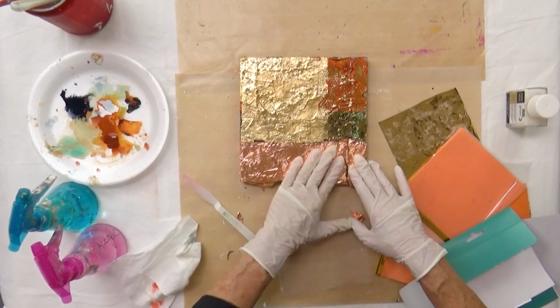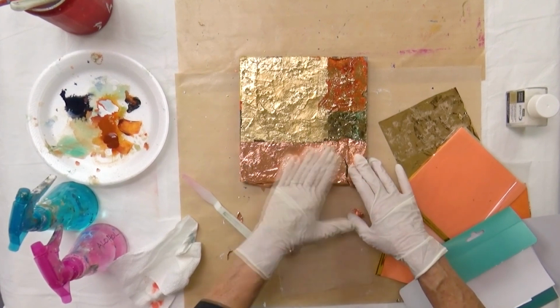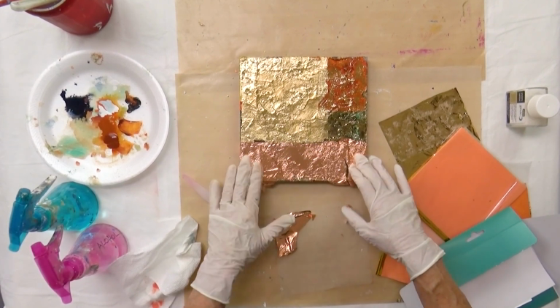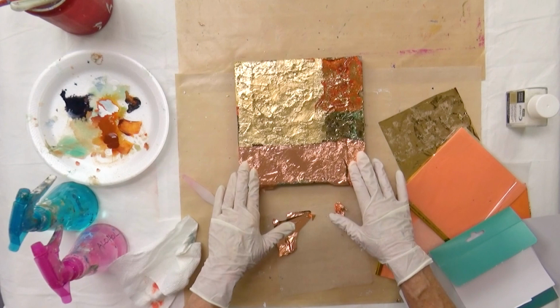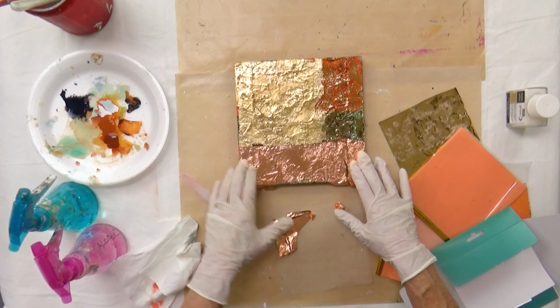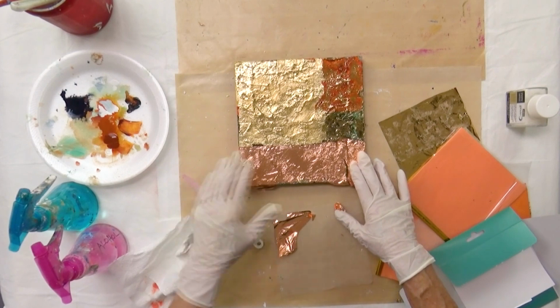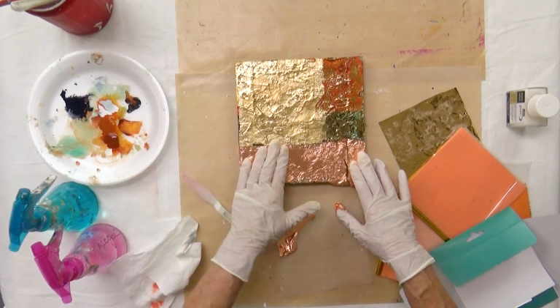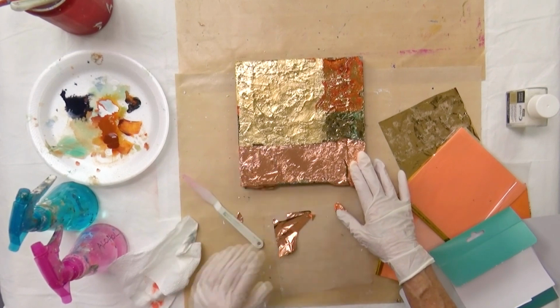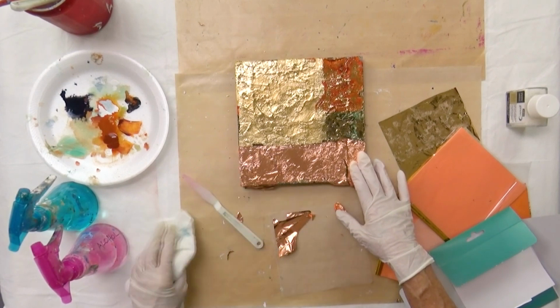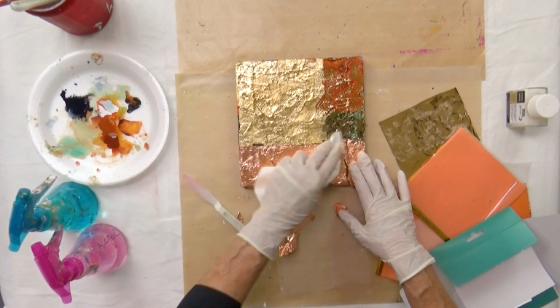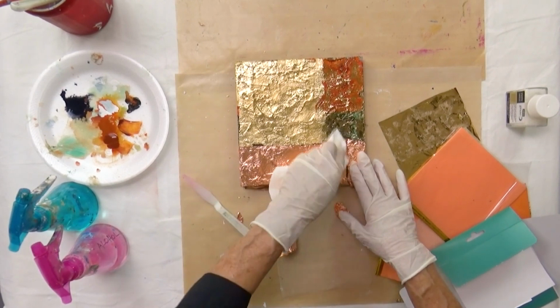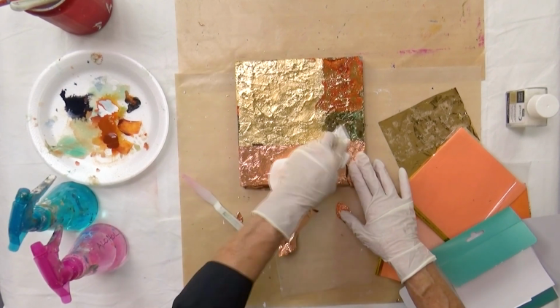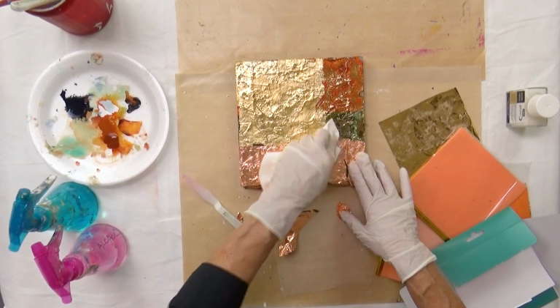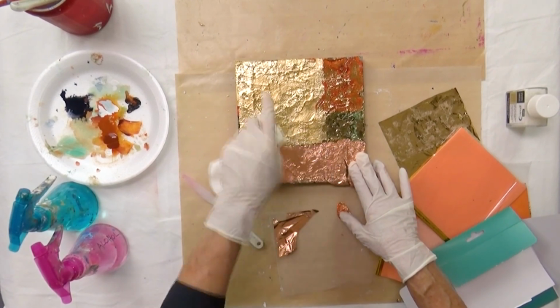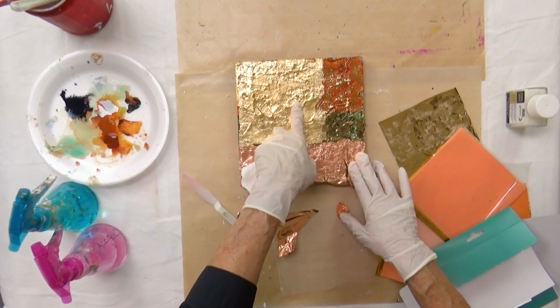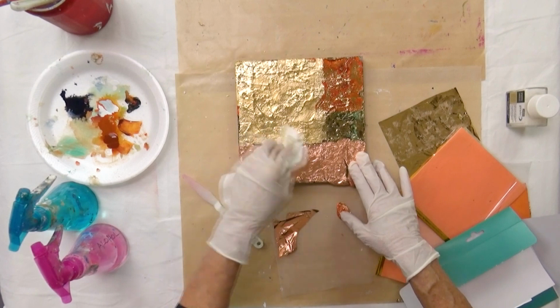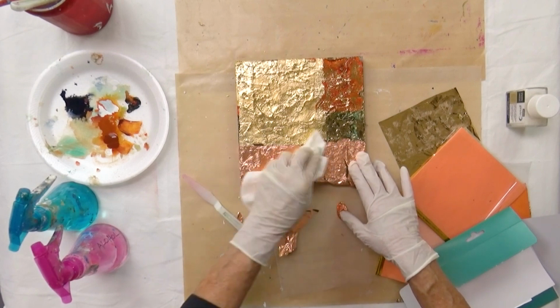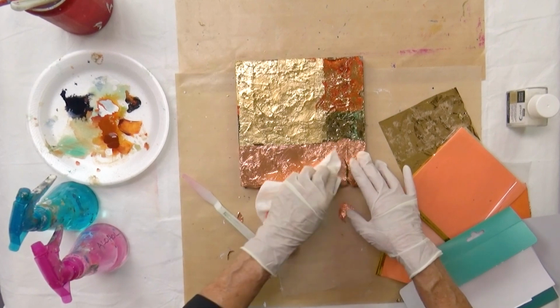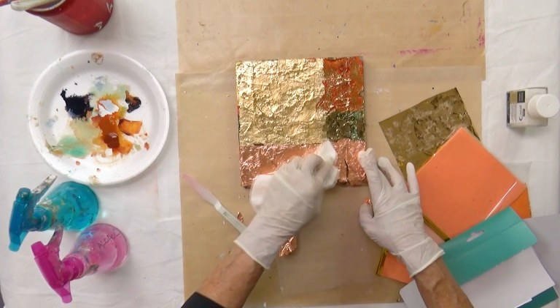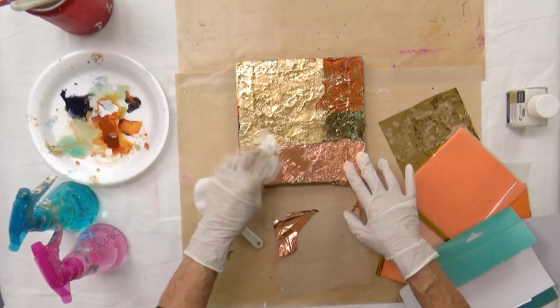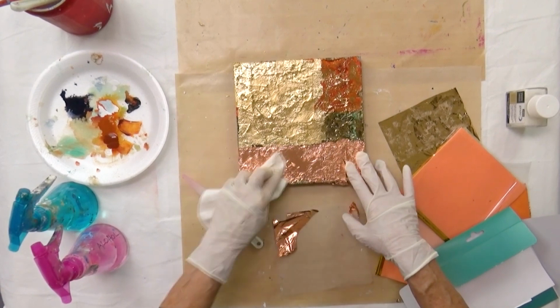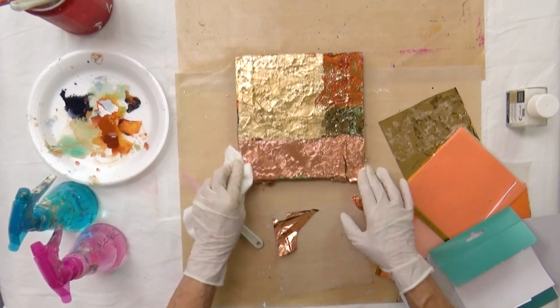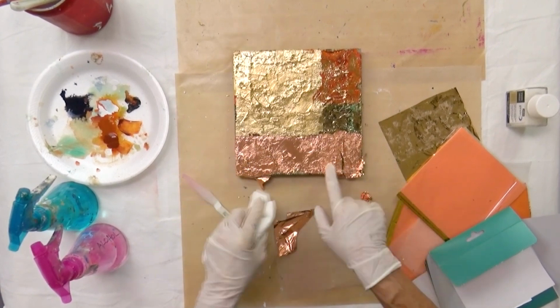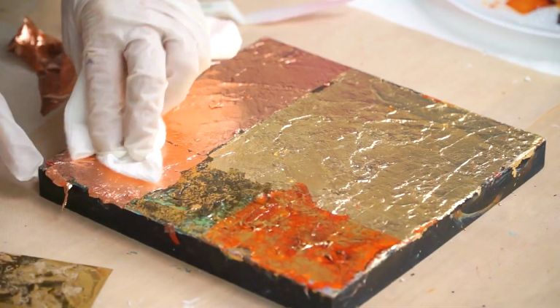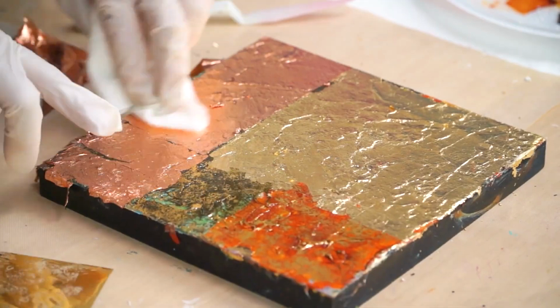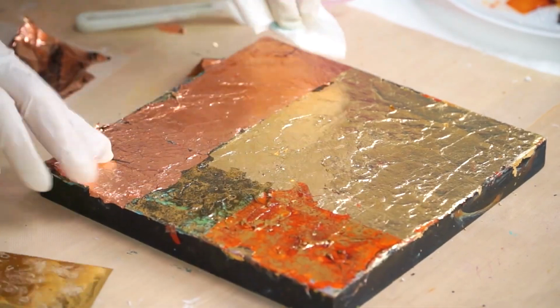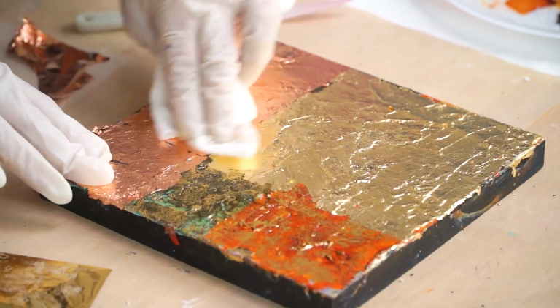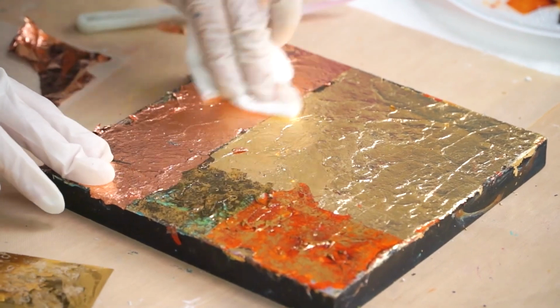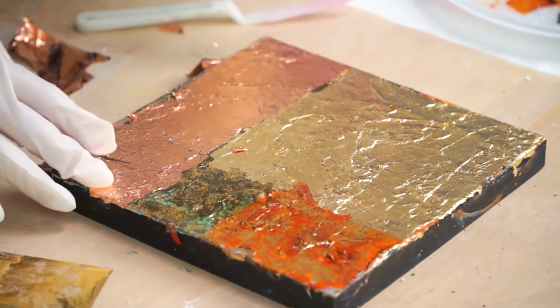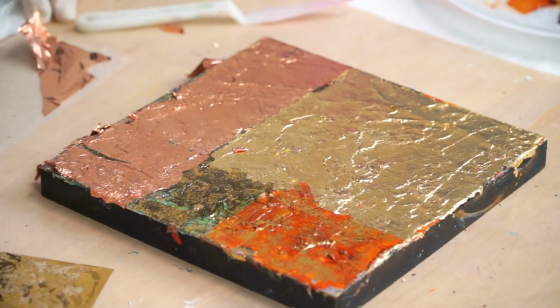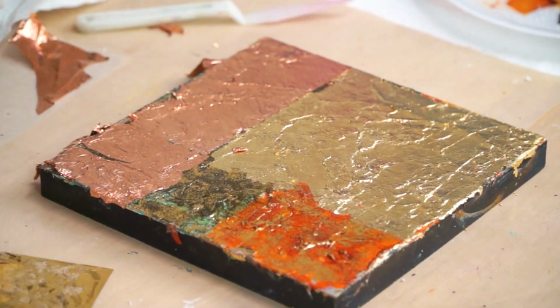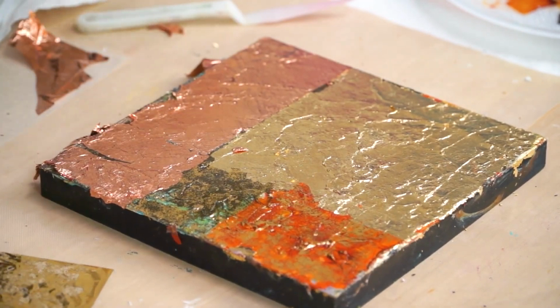I'm going to let this cure overnight, and then I'm going to spray it with a varnish so it isn't going to tarnish over time. Even having that little crack in there — I kind of like that. It might jumpstart the painting.